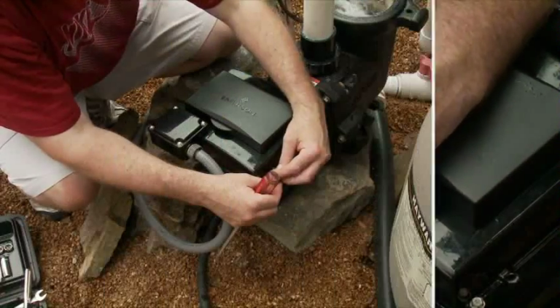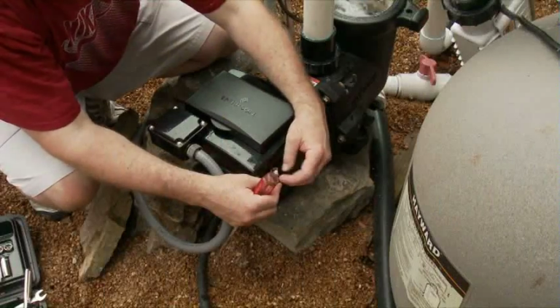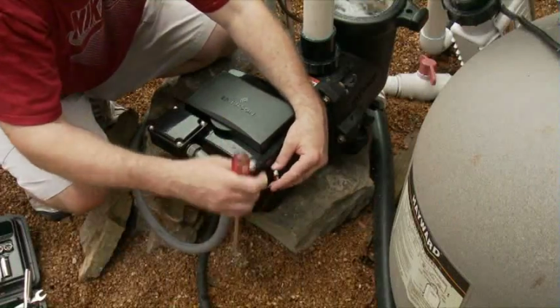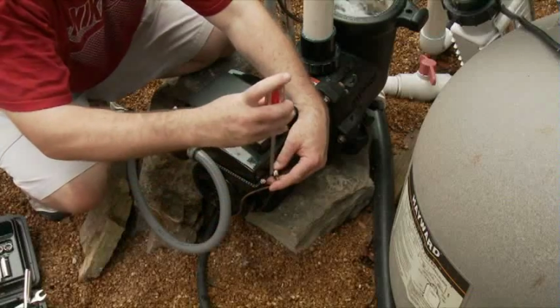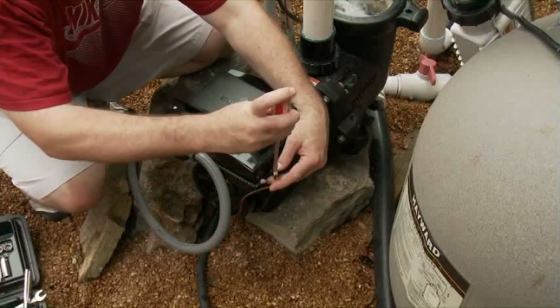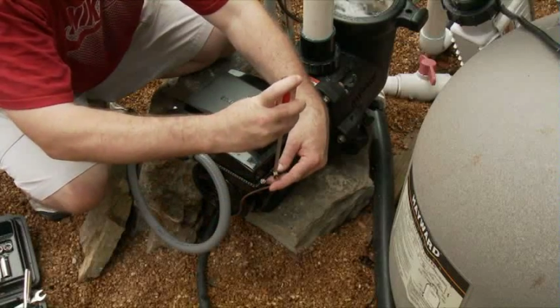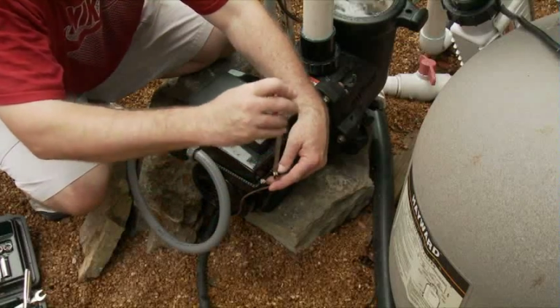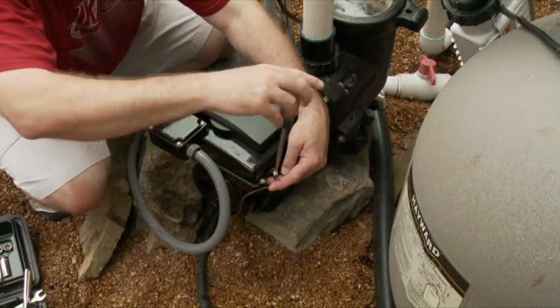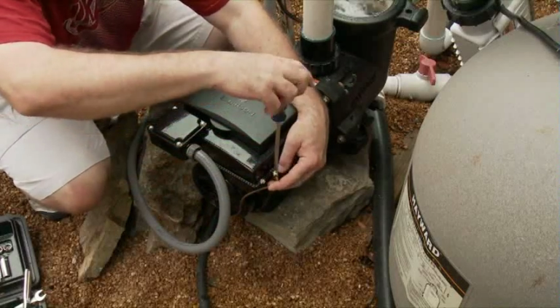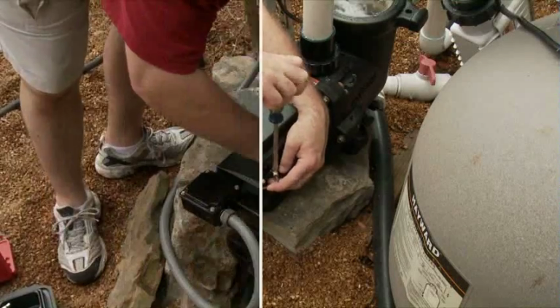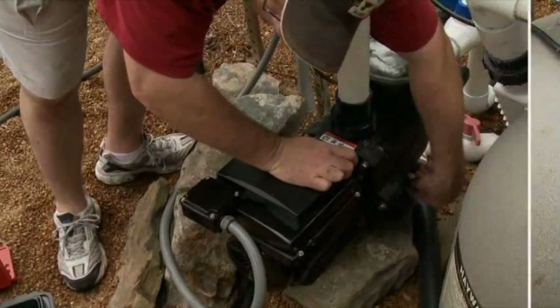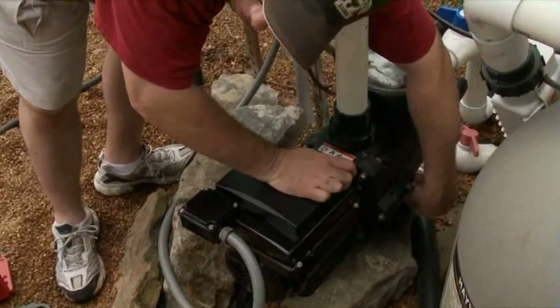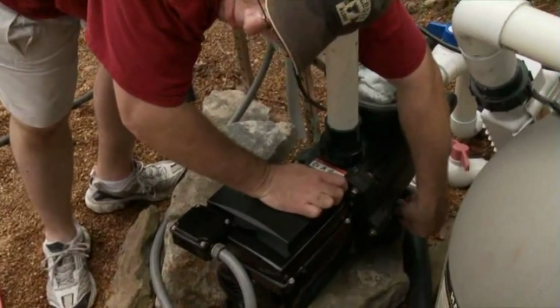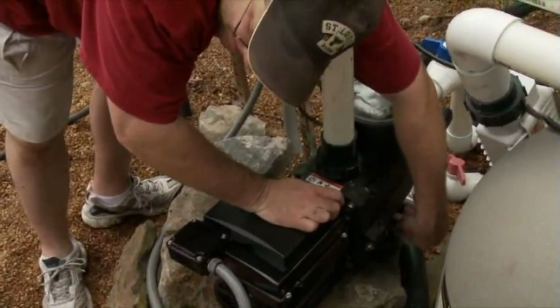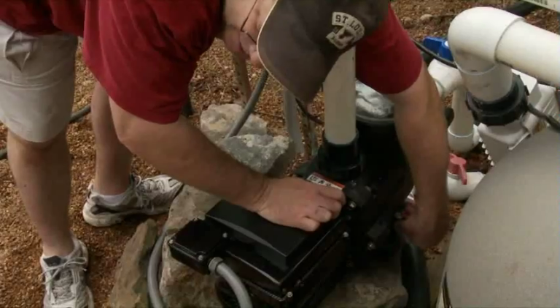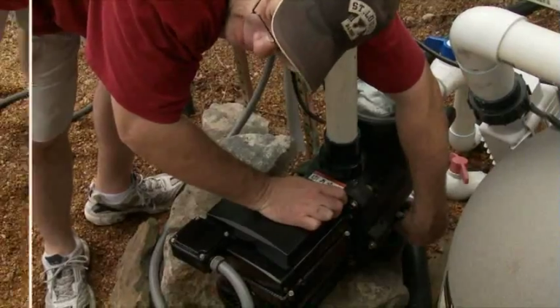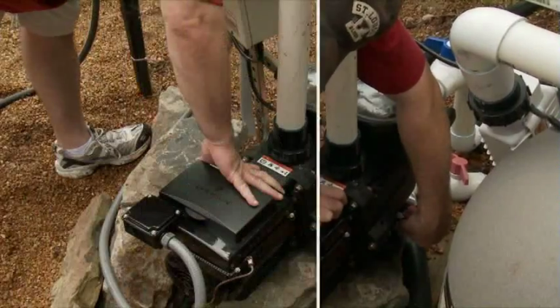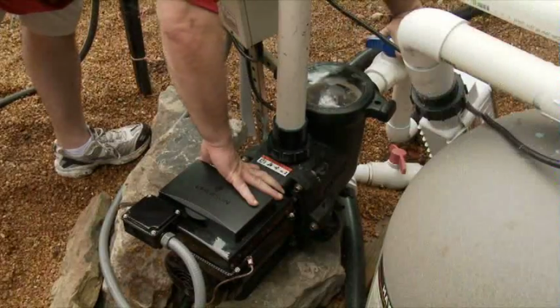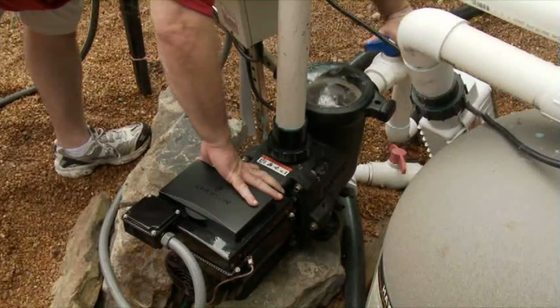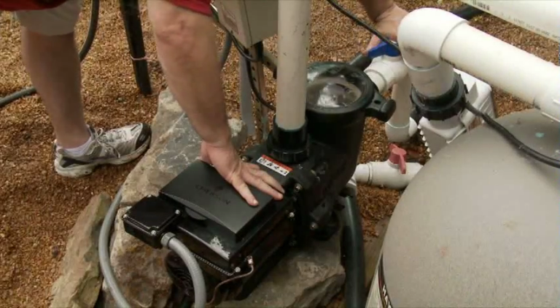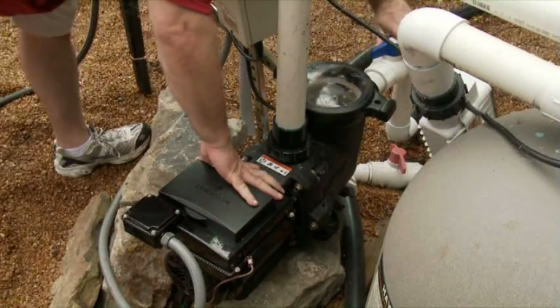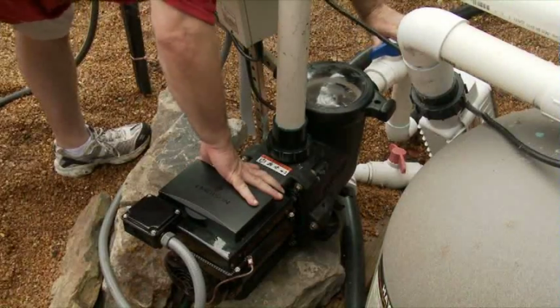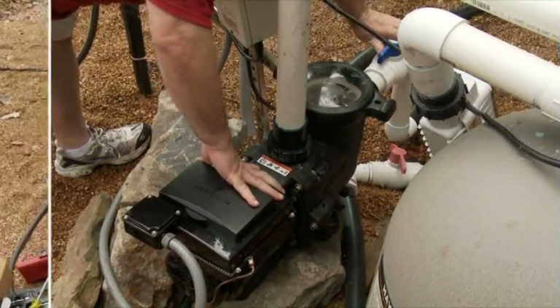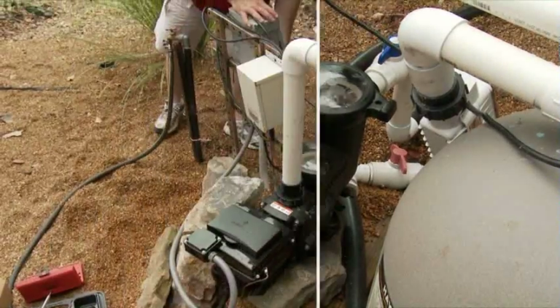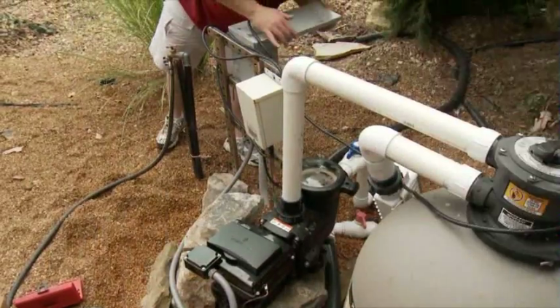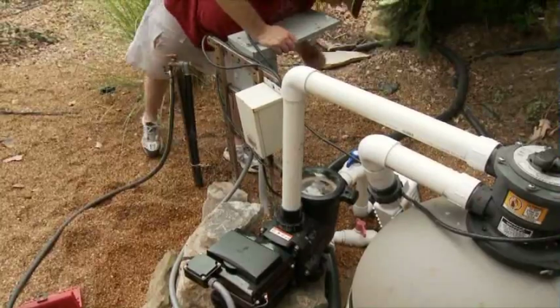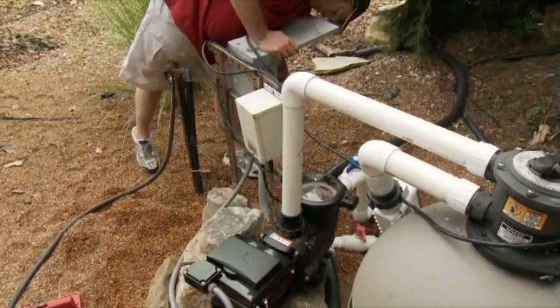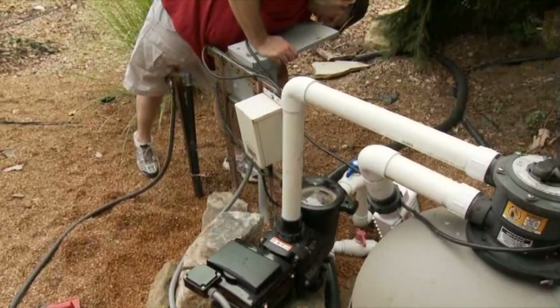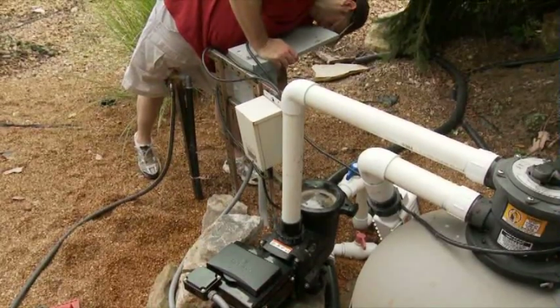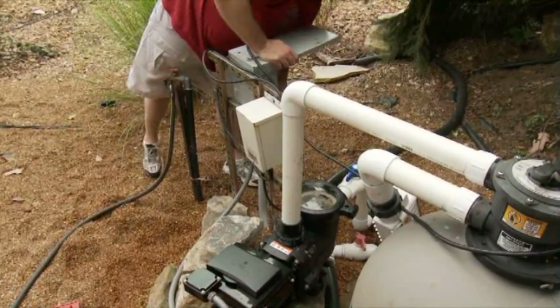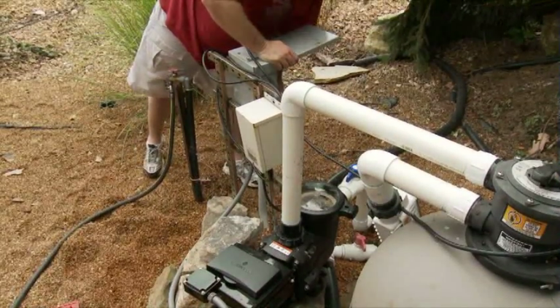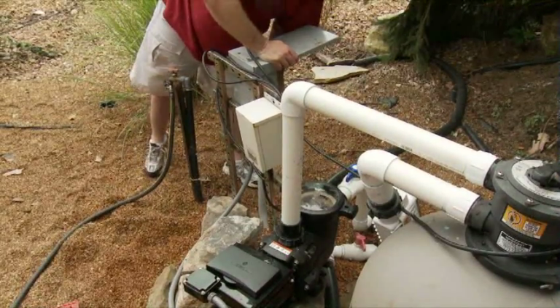Next, connect the bonding wire to the external lug. When the motor is bonded, grounded, and wired, put the plugs back, reopen the intake and discharge valves, and turn the power back on. It's just that easy.